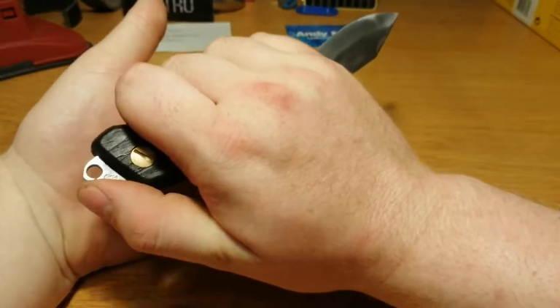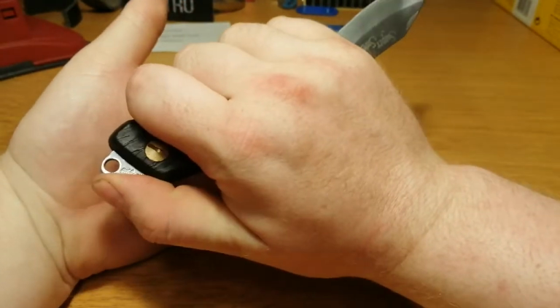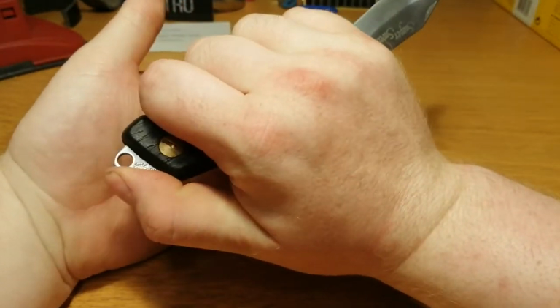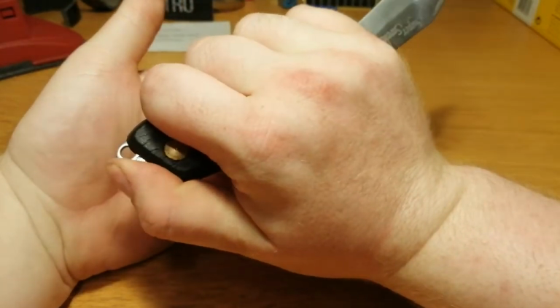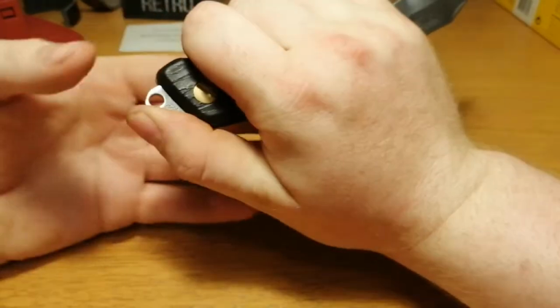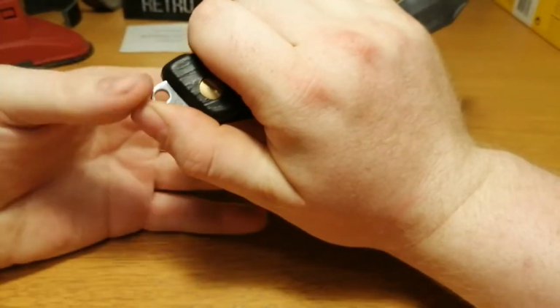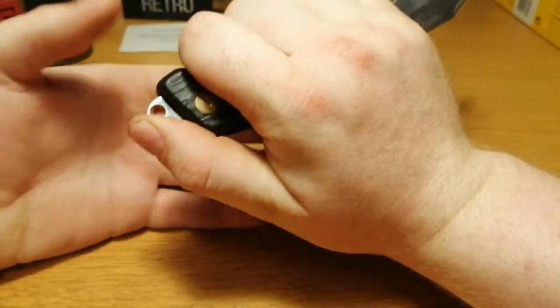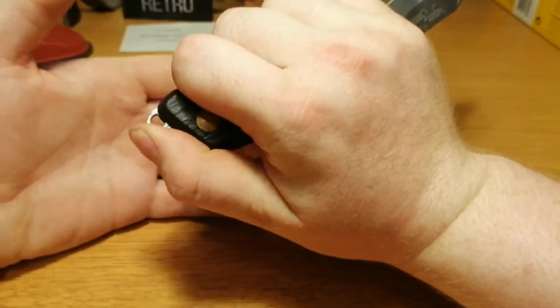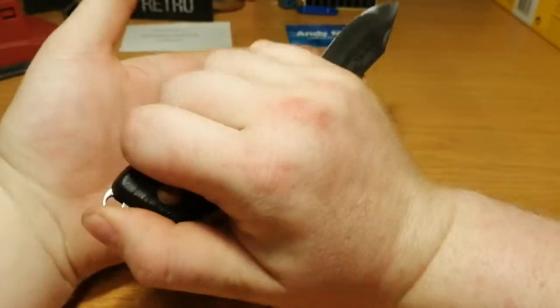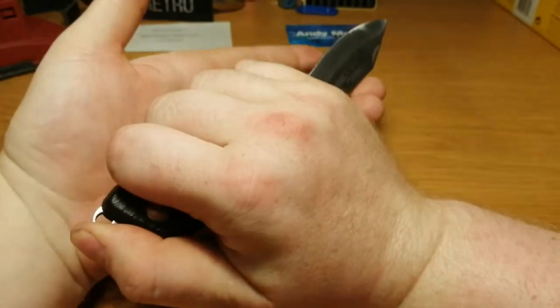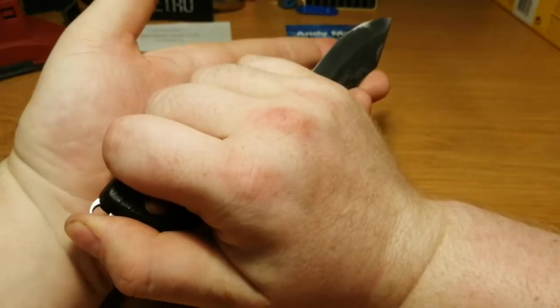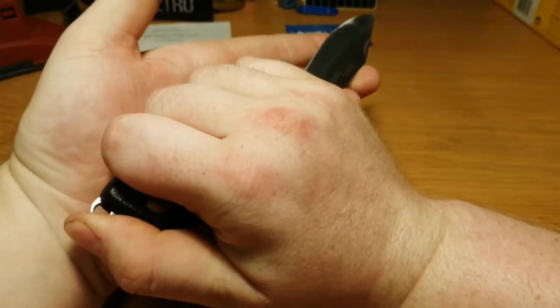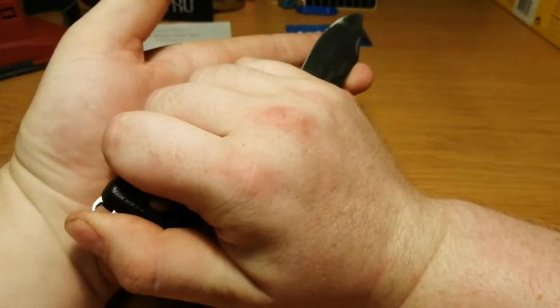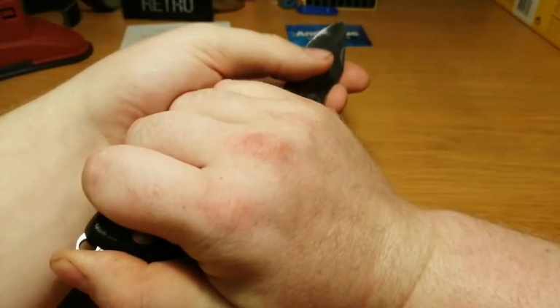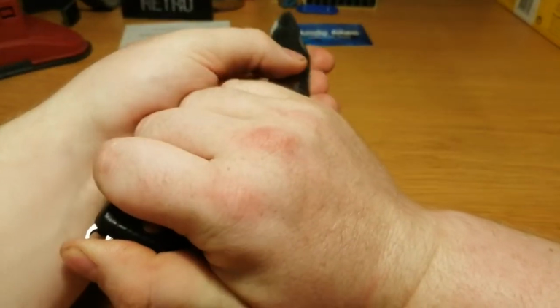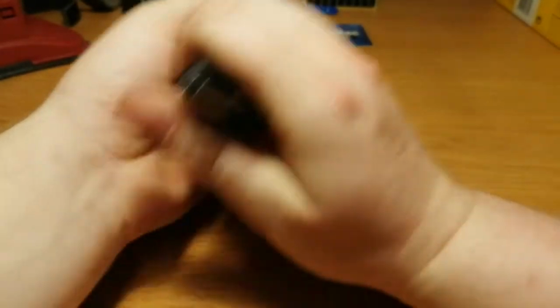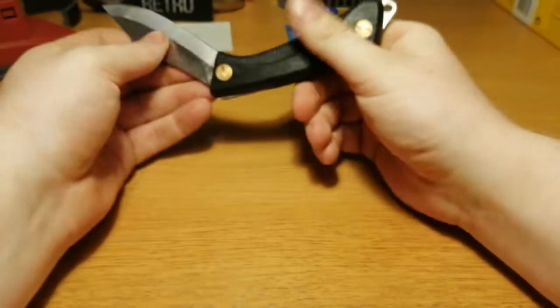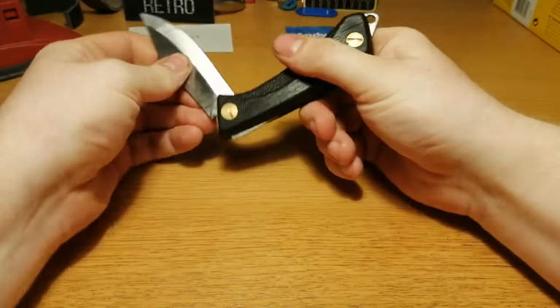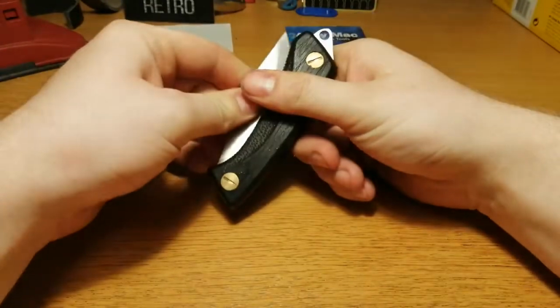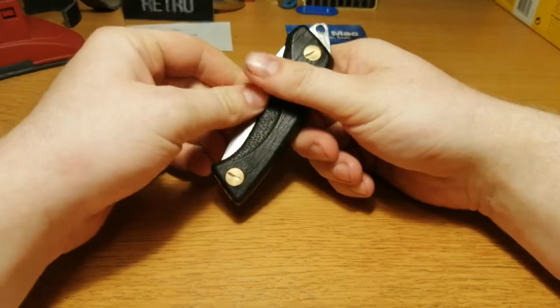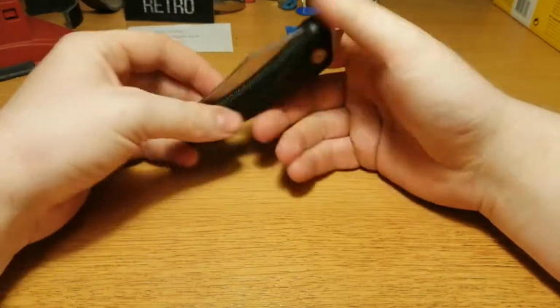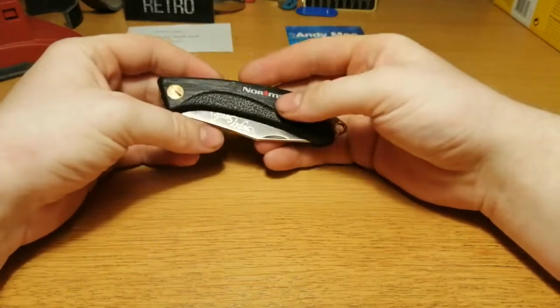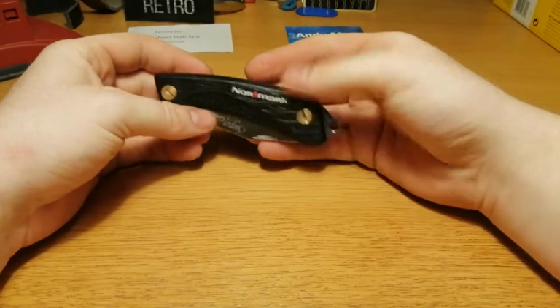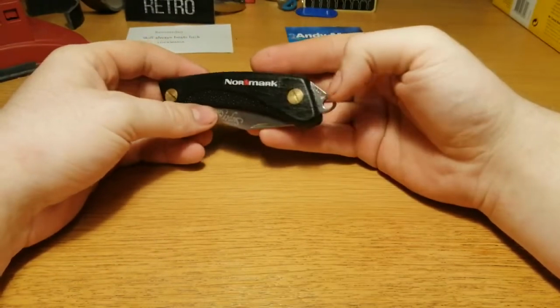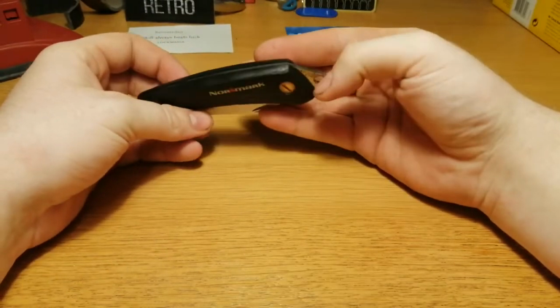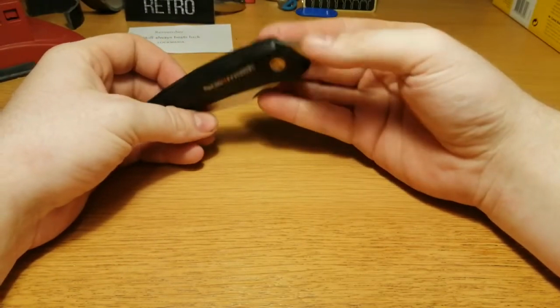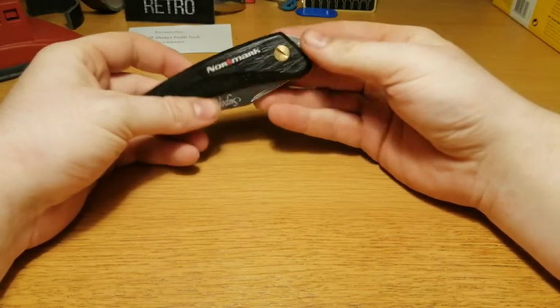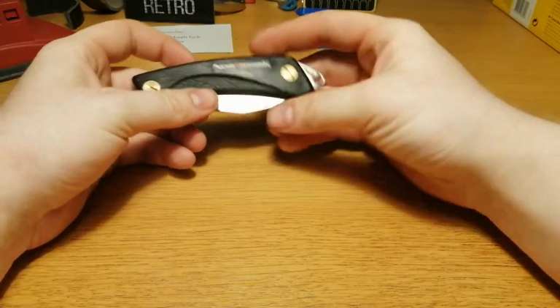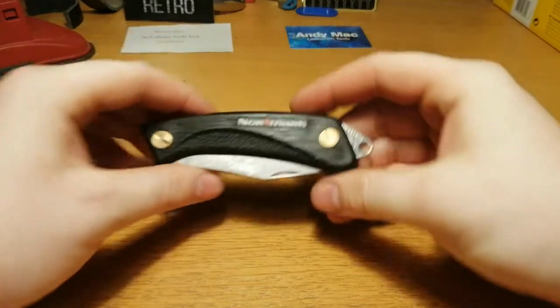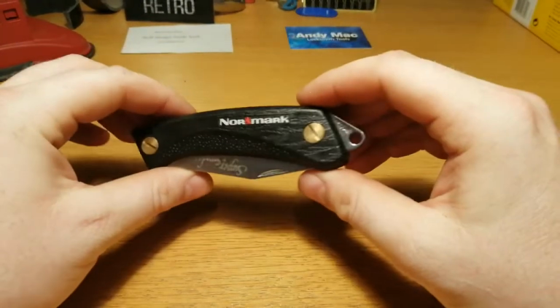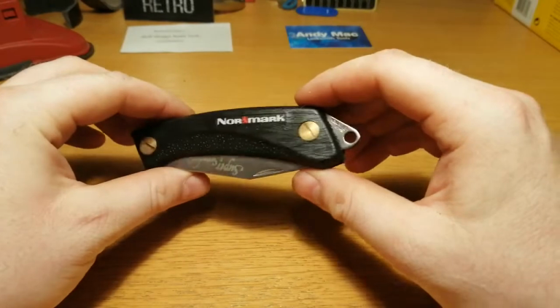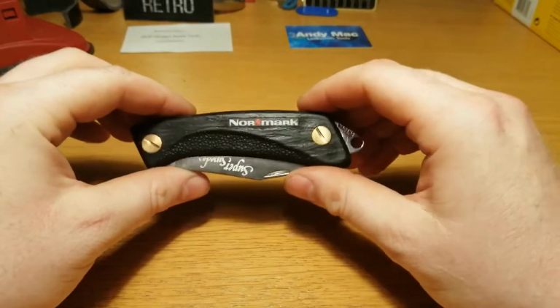You push this down with your thumb here and then you can lock the blade. So a little bit unusual — I had to look at it twice before I found that.